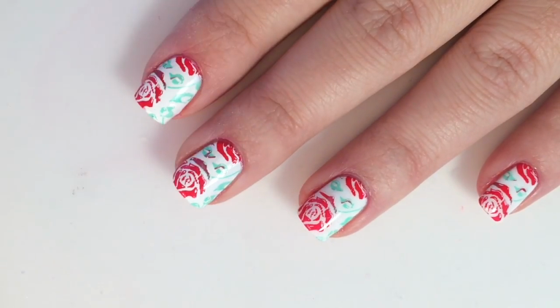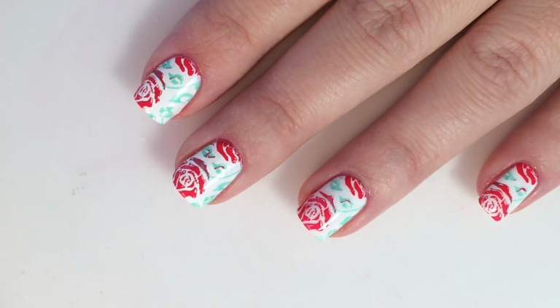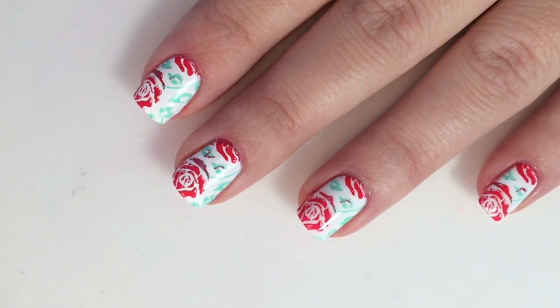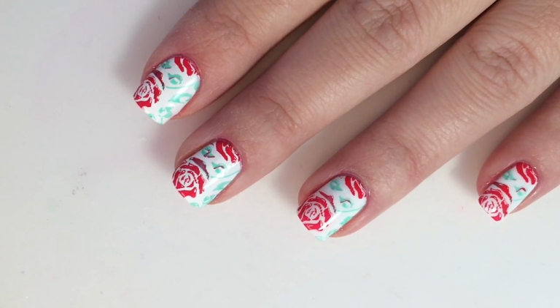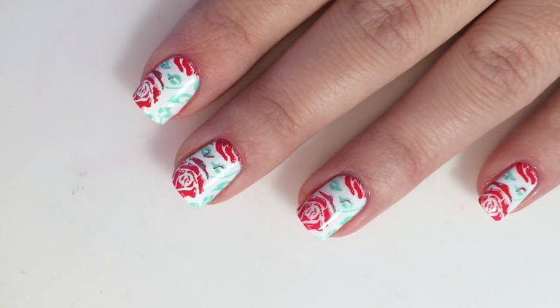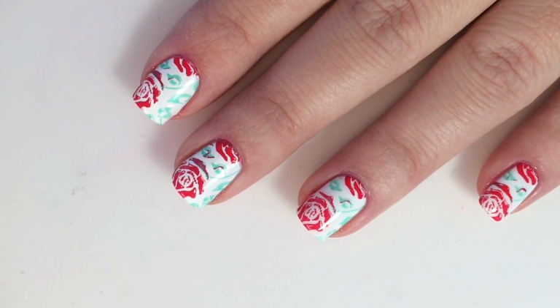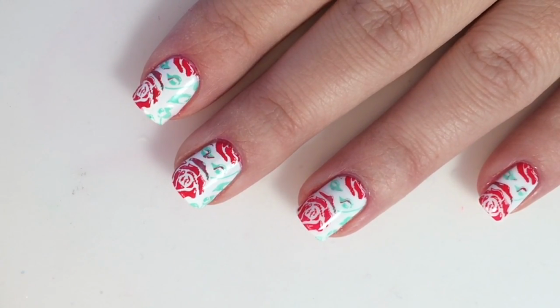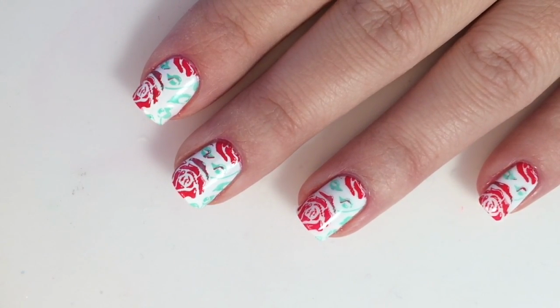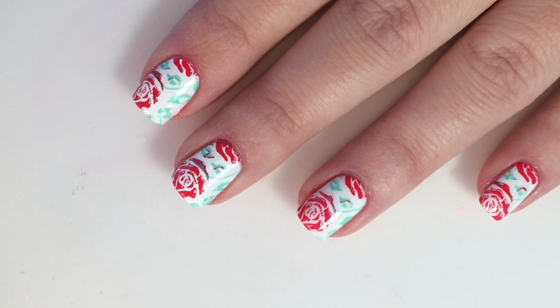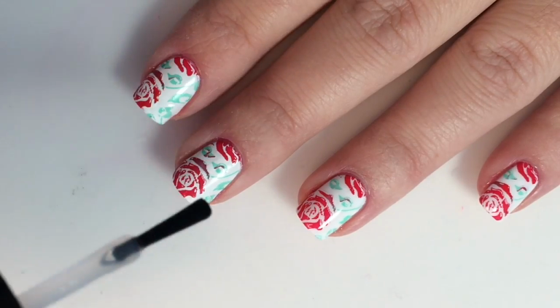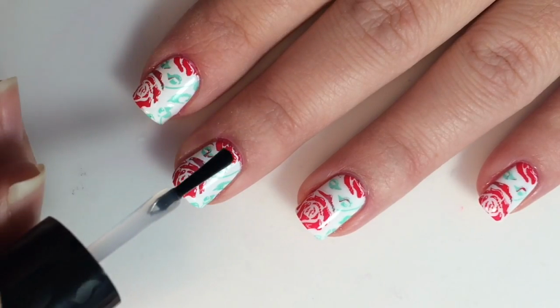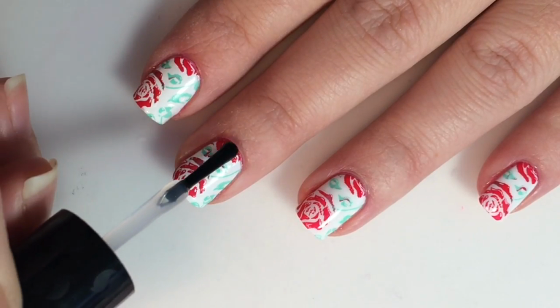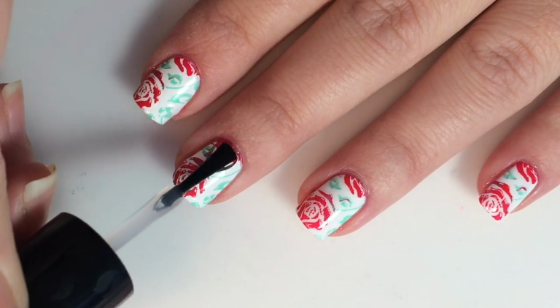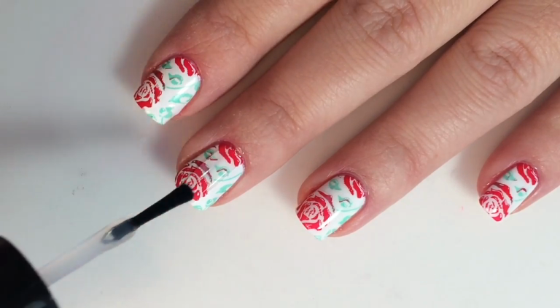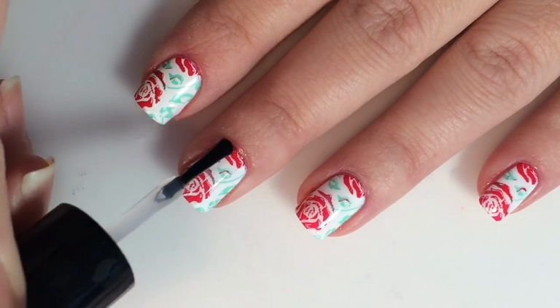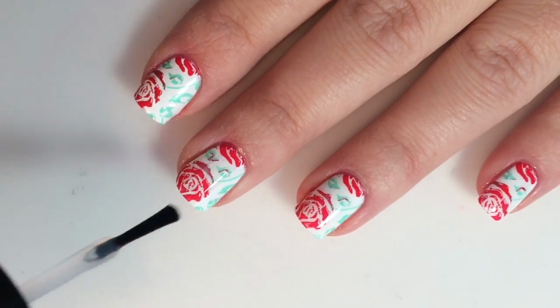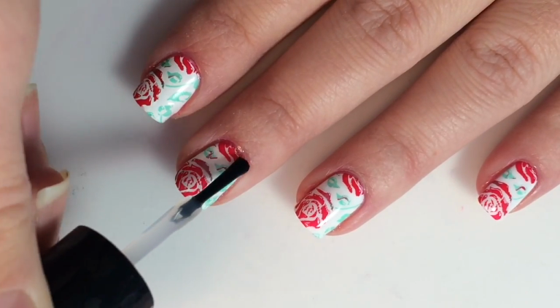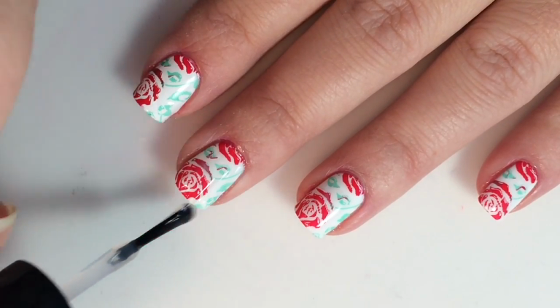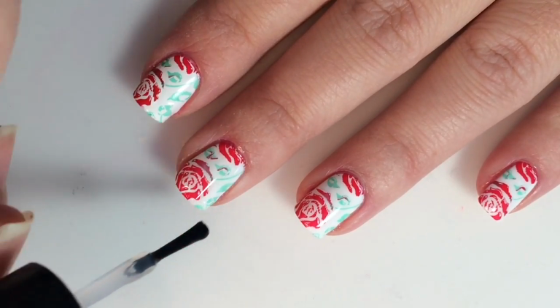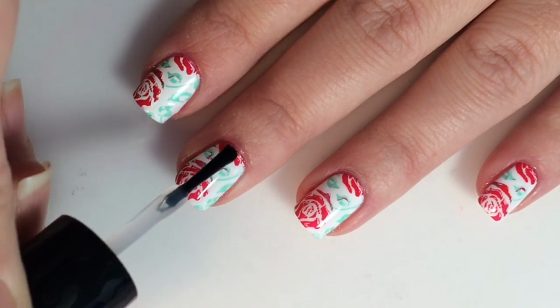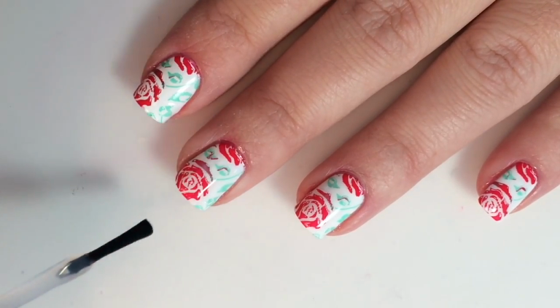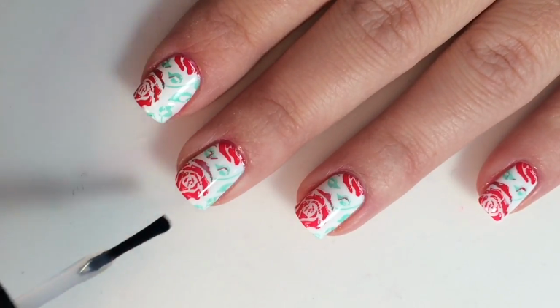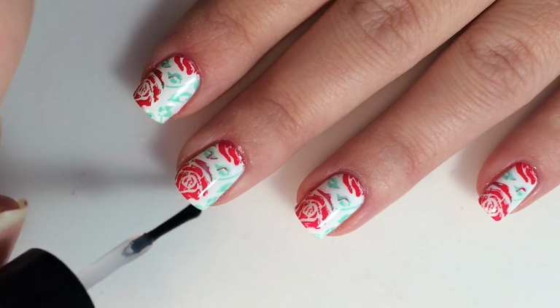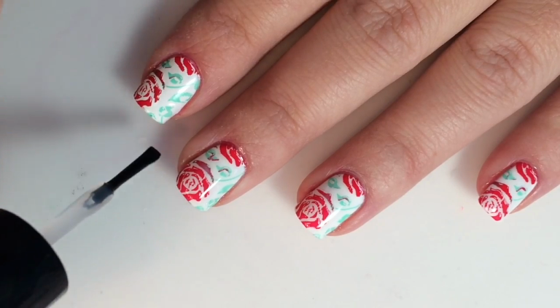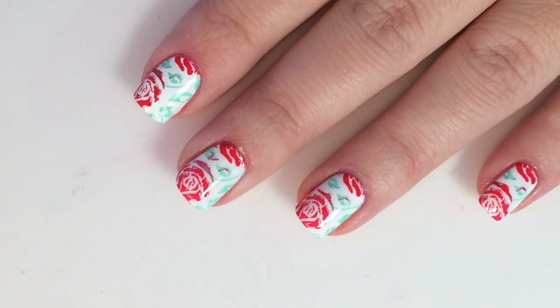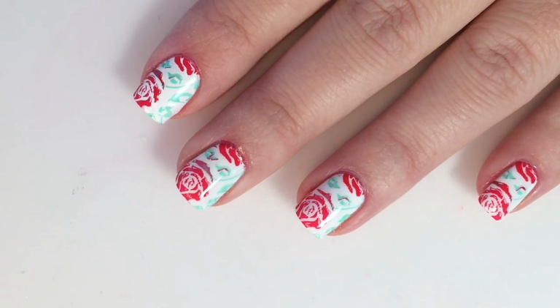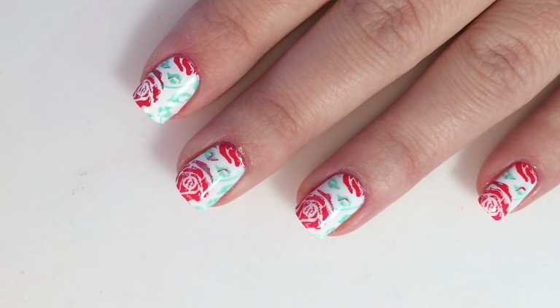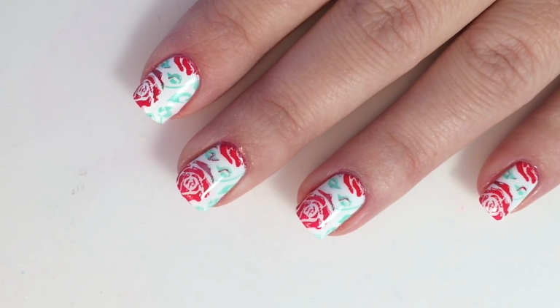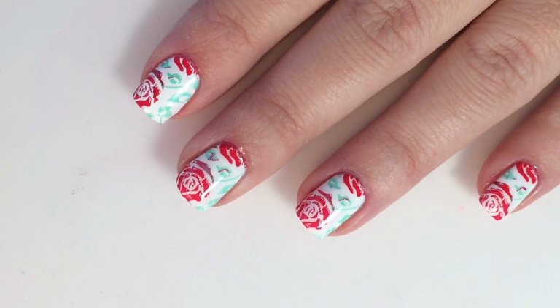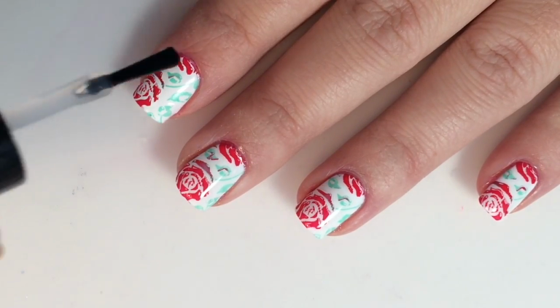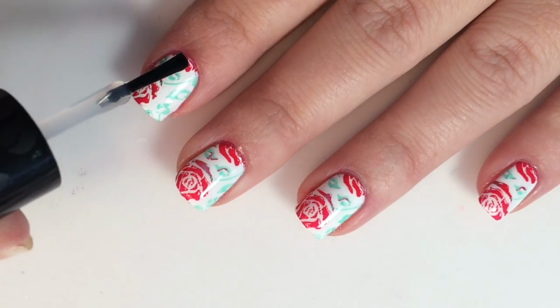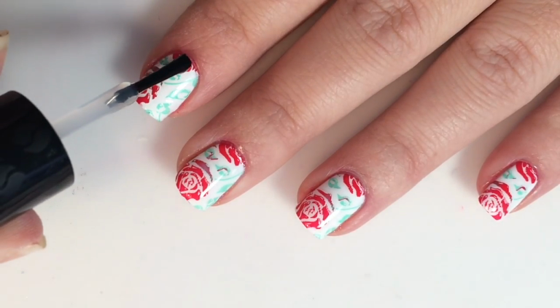Just be careful when you are painting this on that your colors don't run or smear together. You want to have a light hand as you put this top coat on.